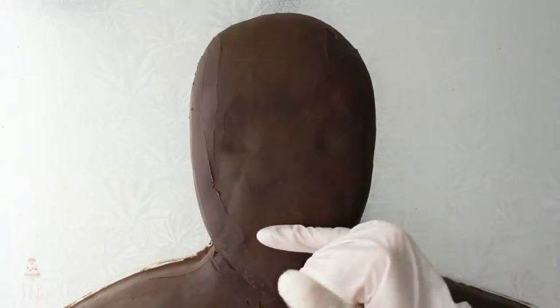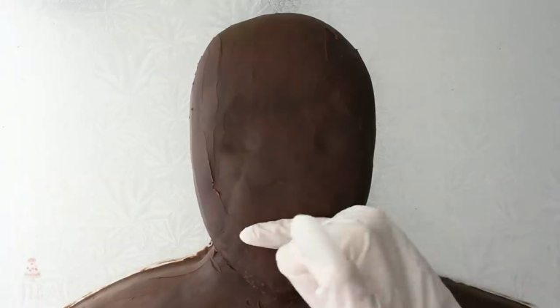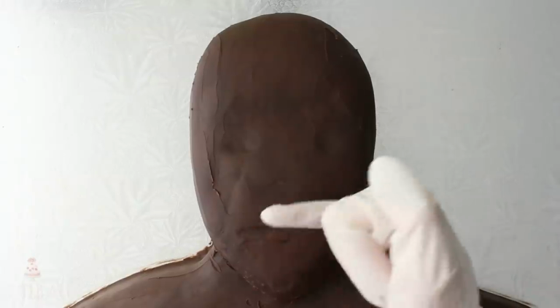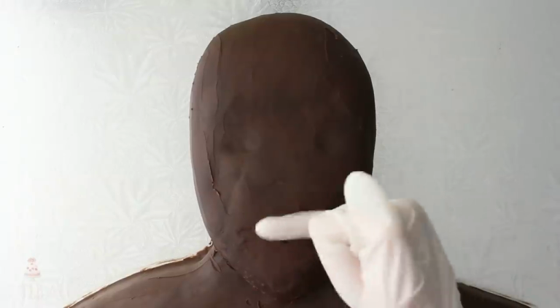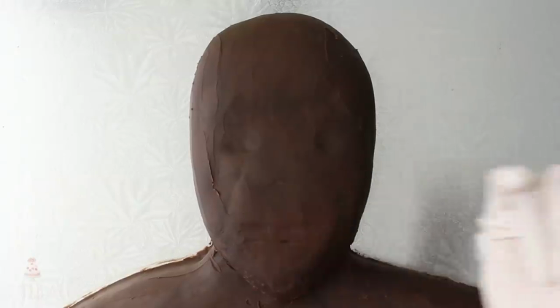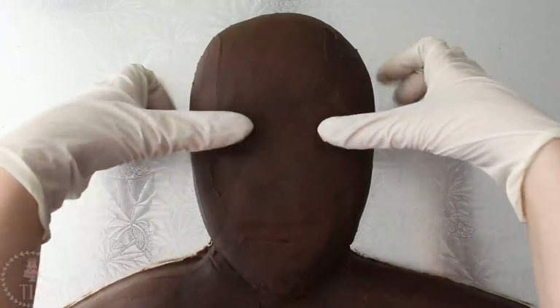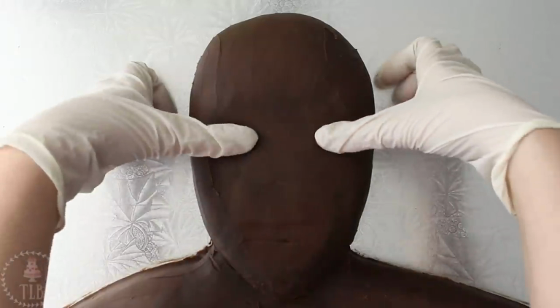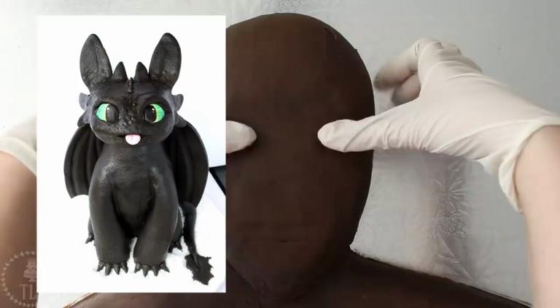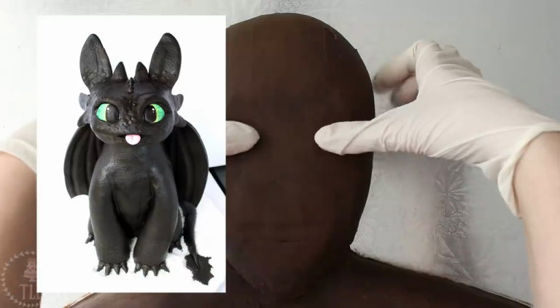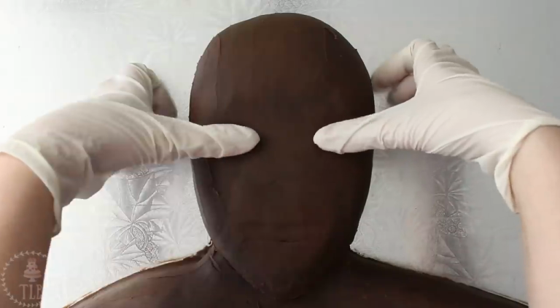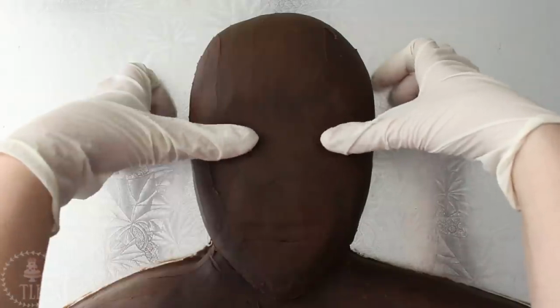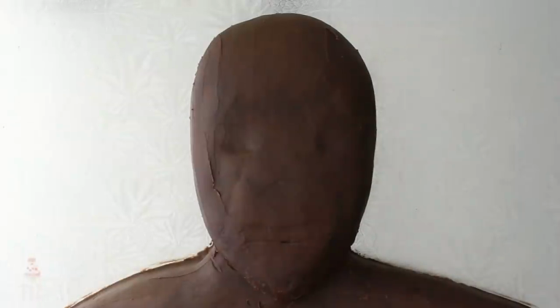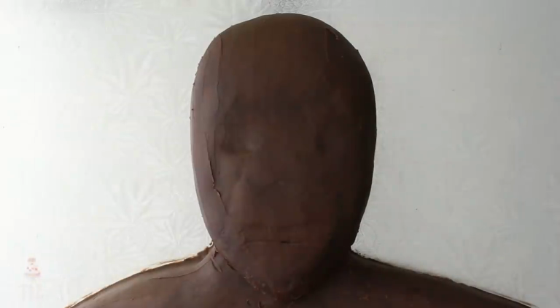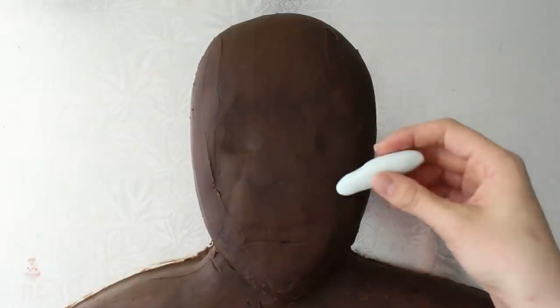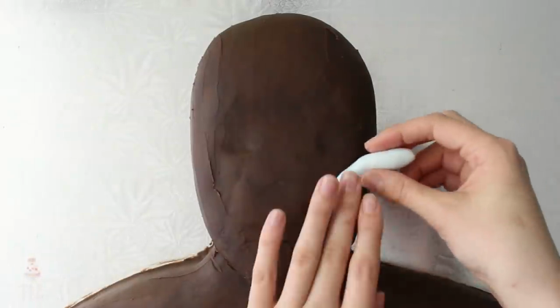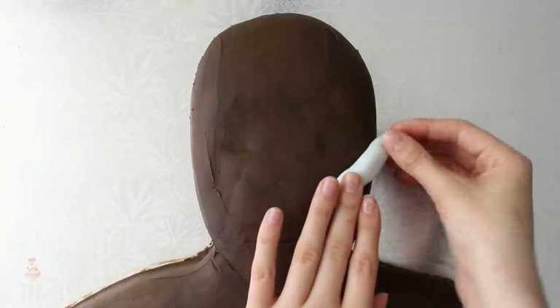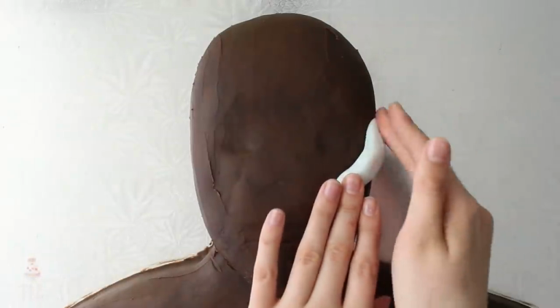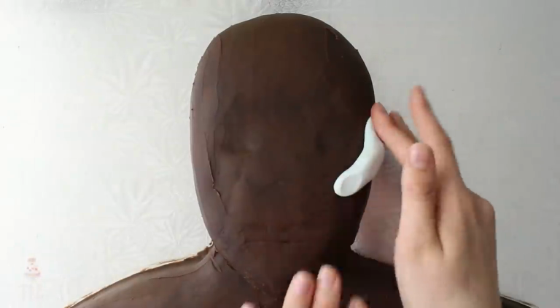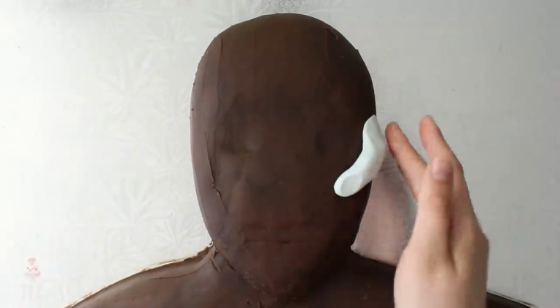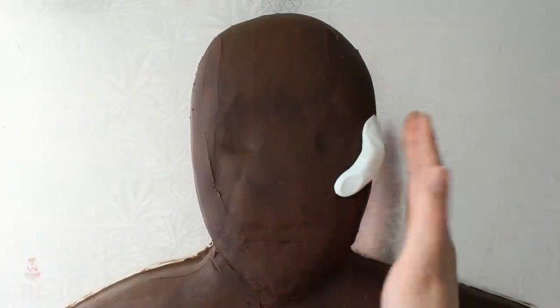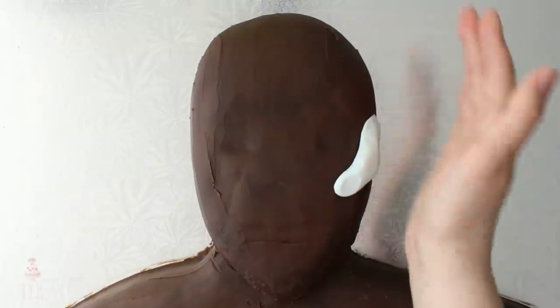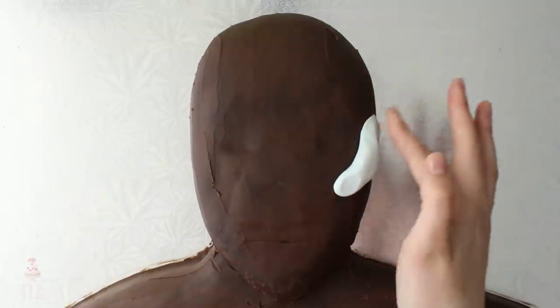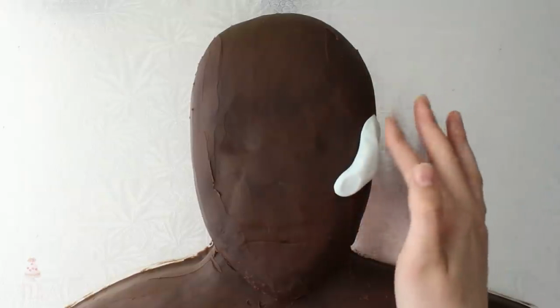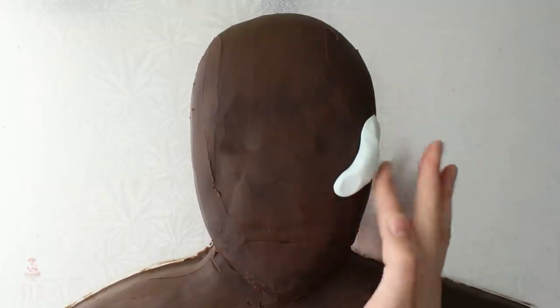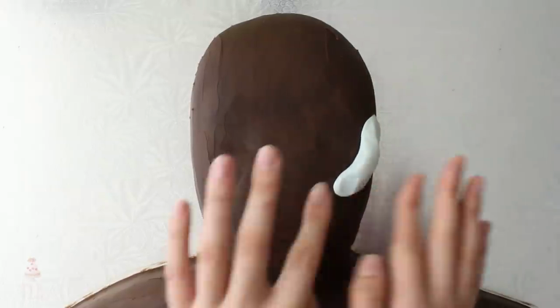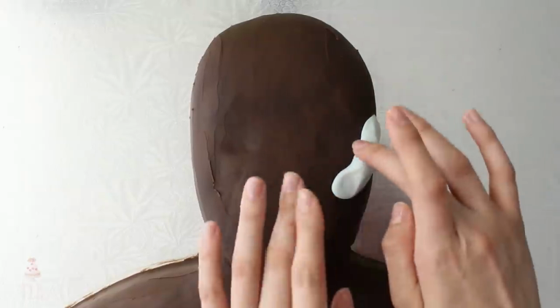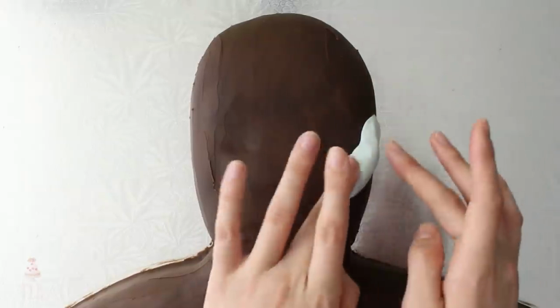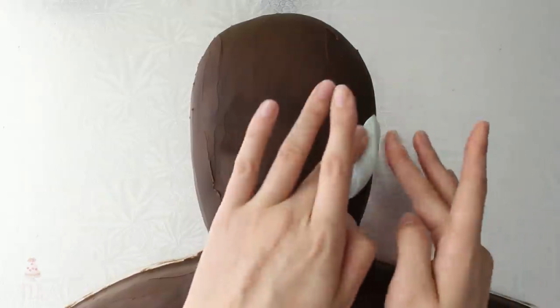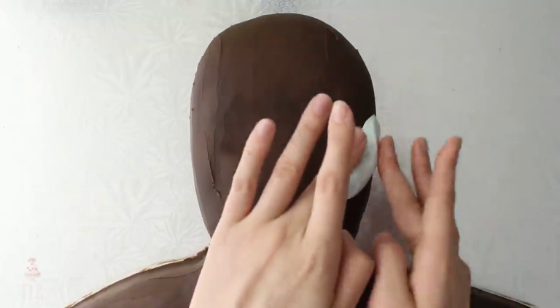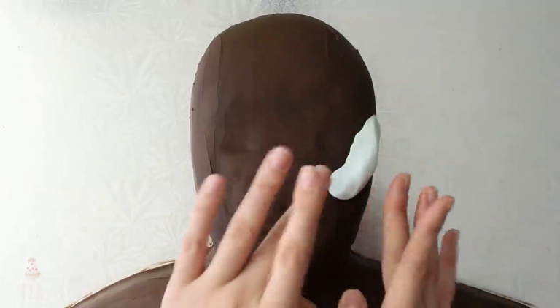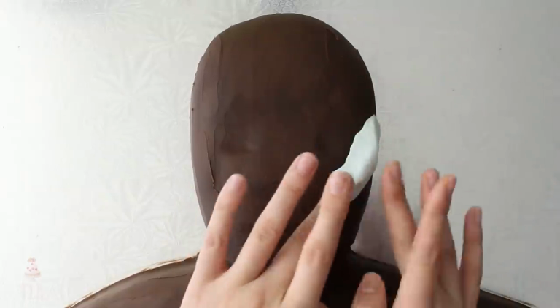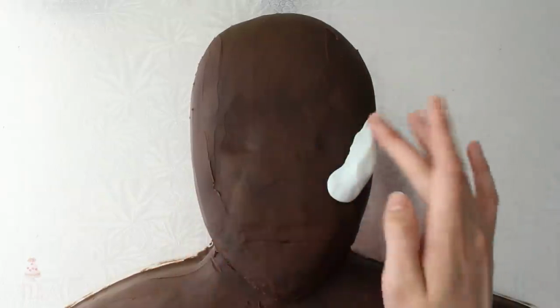Modeling chocolate became like my BFF for sculpted cakes after I made Toothless, so I'm going to be using that today as my medium instead of fondant. If you do want to use fondant you can, but I really like the blendability of modeling chocolate.